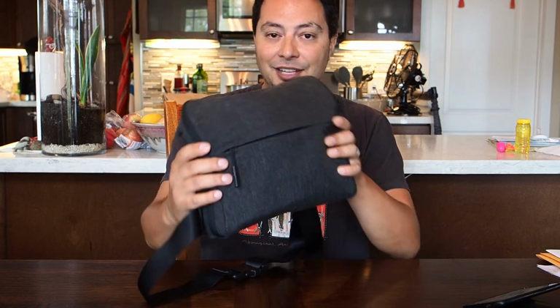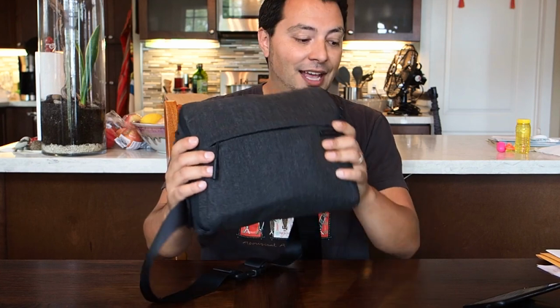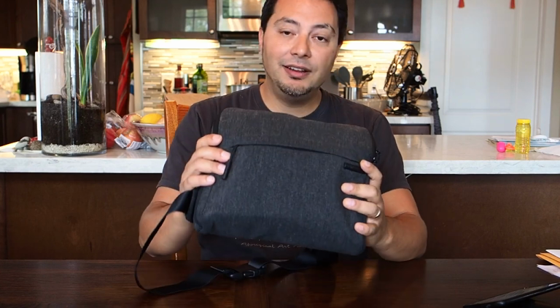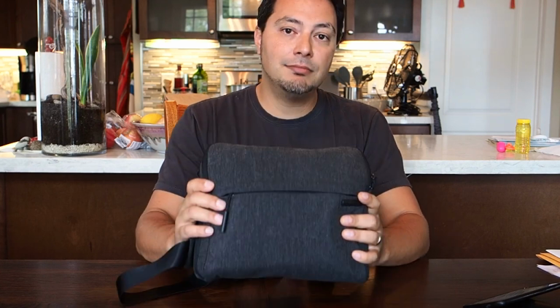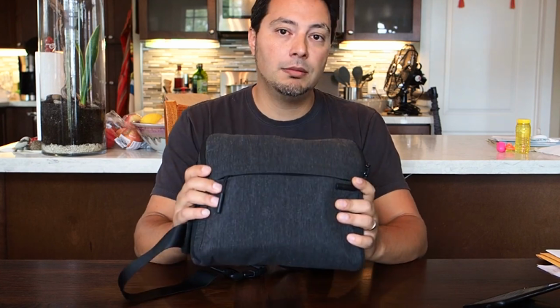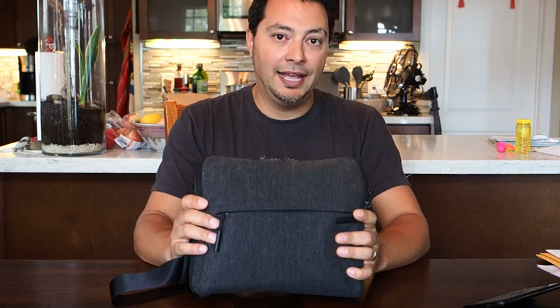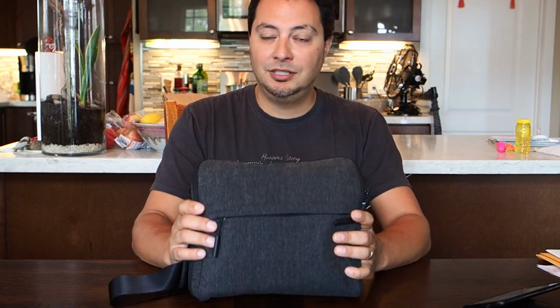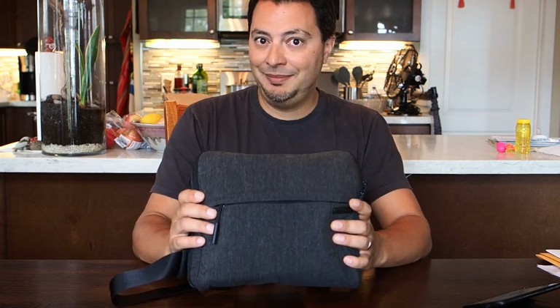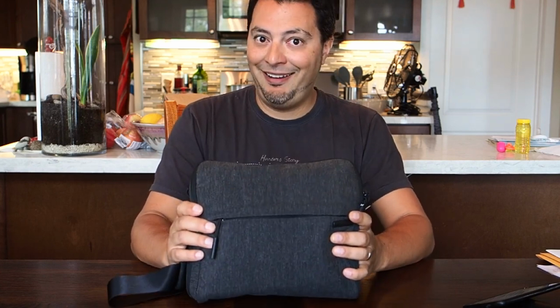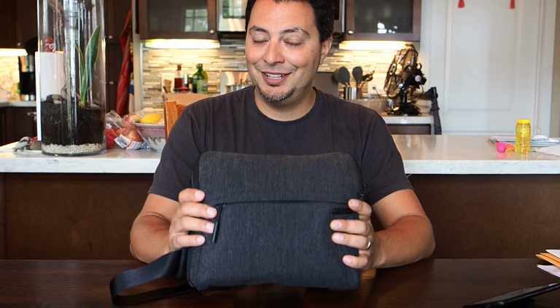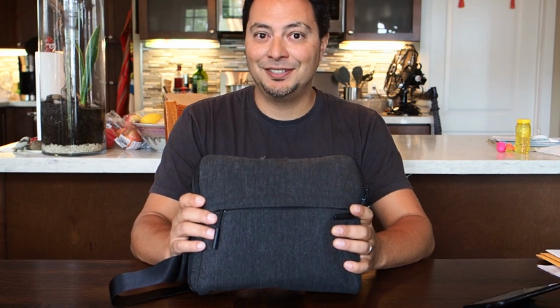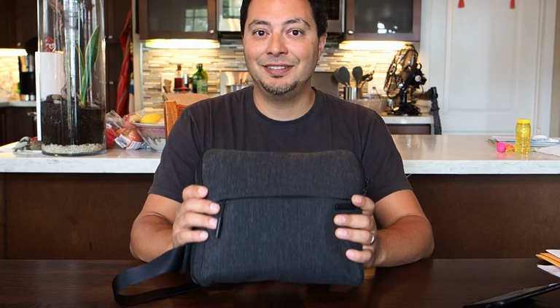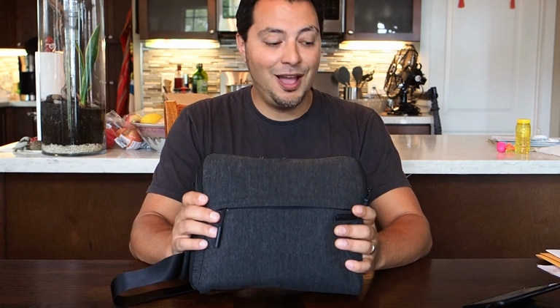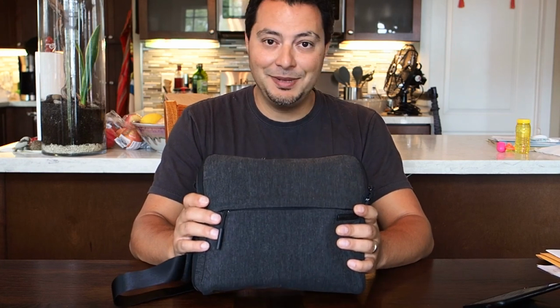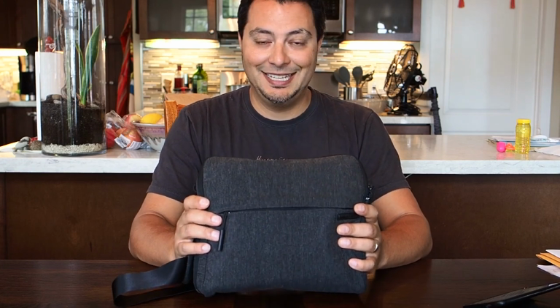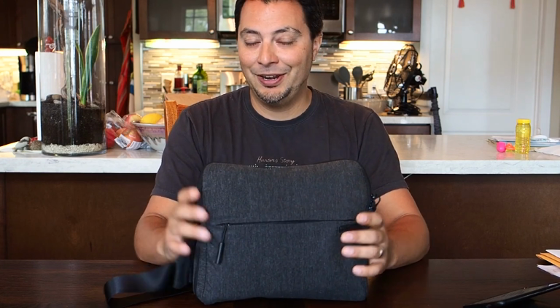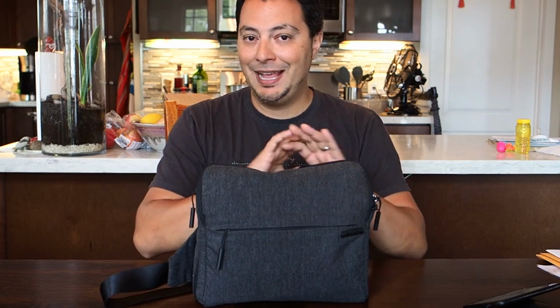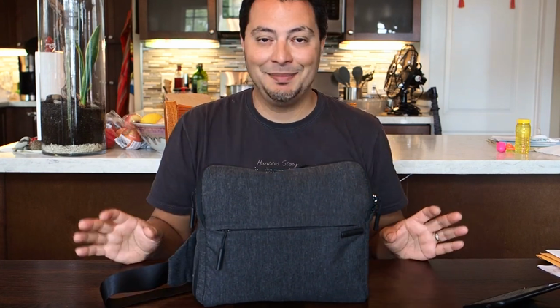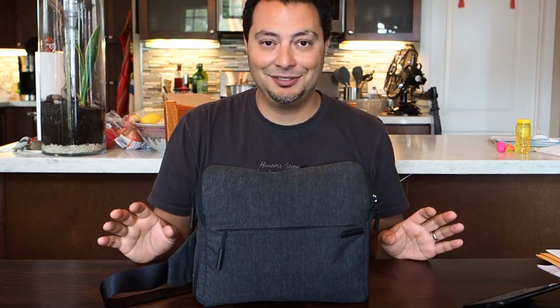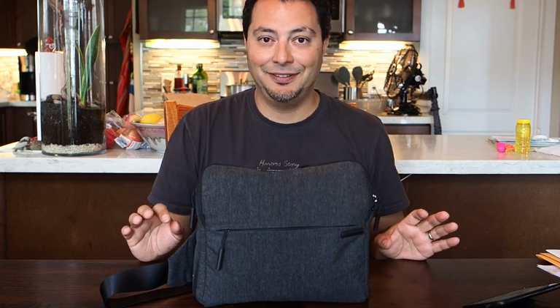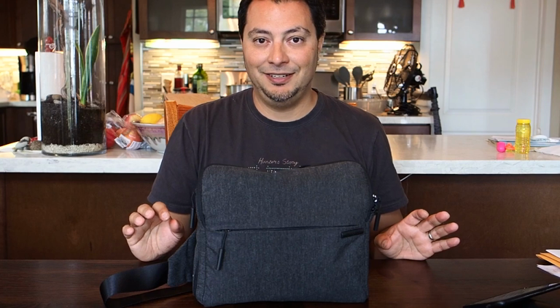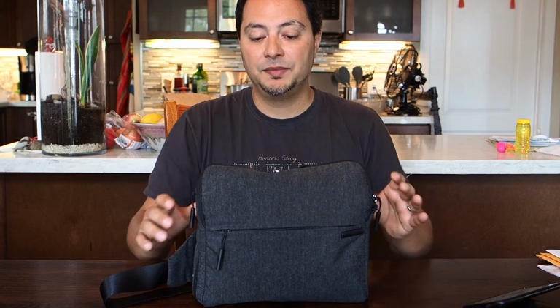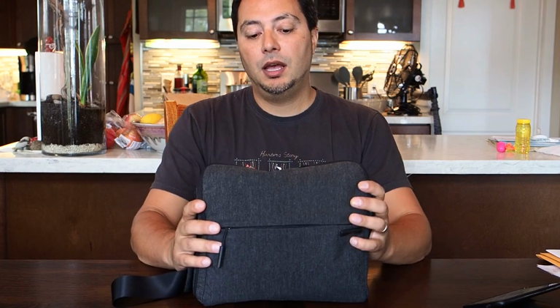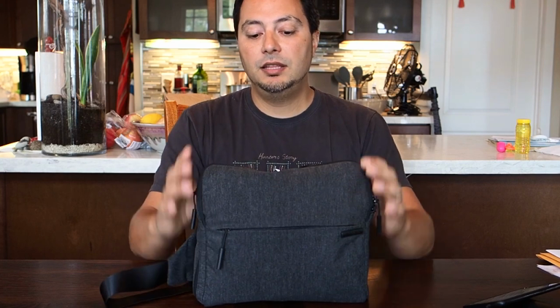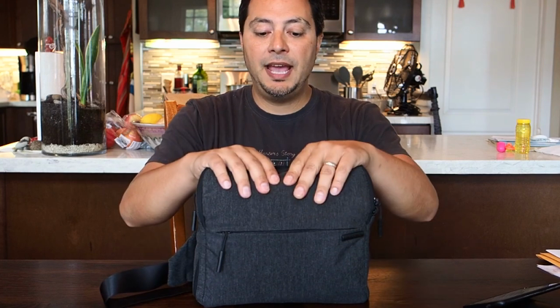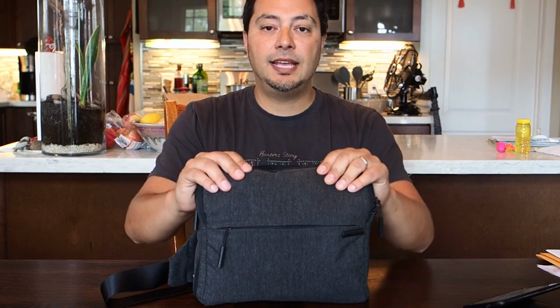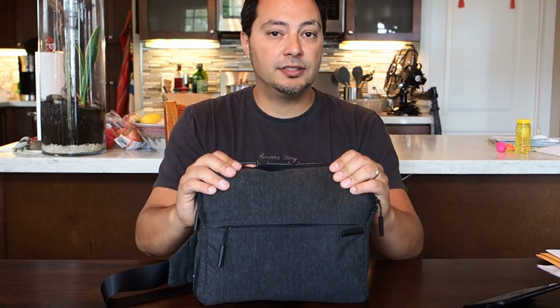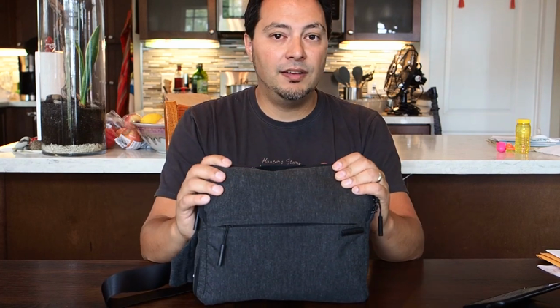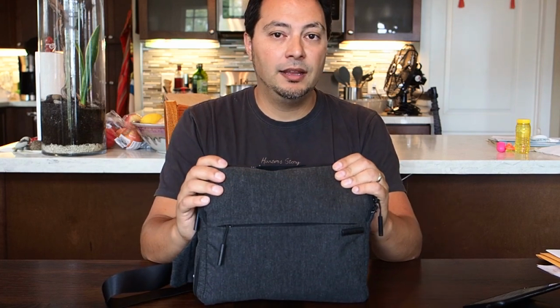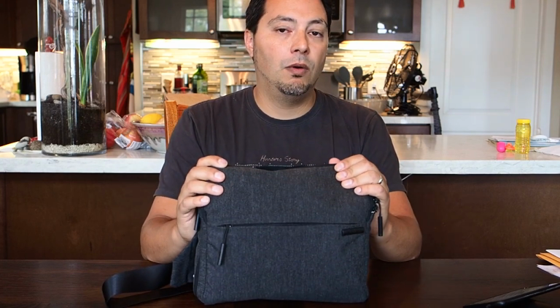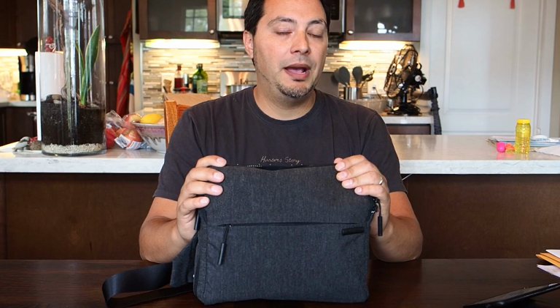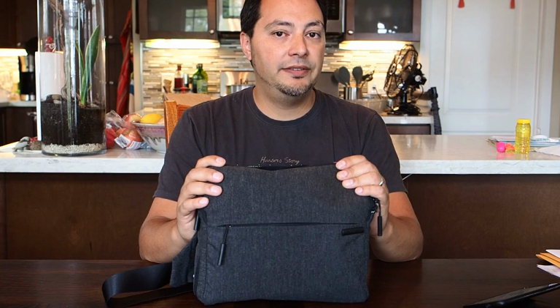As you can tell, this is a very small bag, so you're not going to be carrying tons of stuff. This is not for your big DSLR by any means — it's just not going to fit.